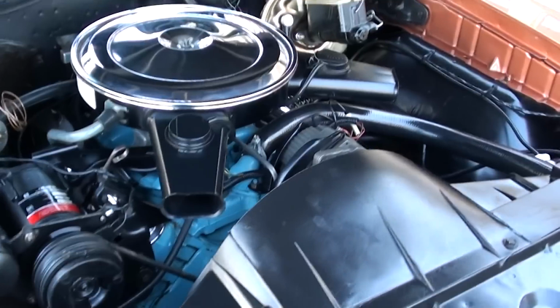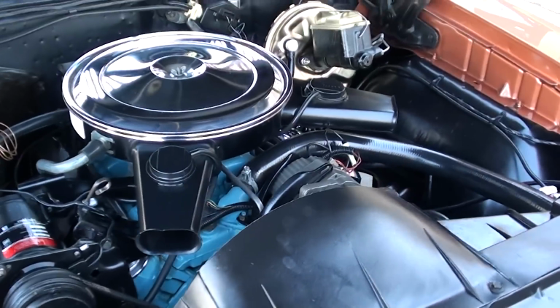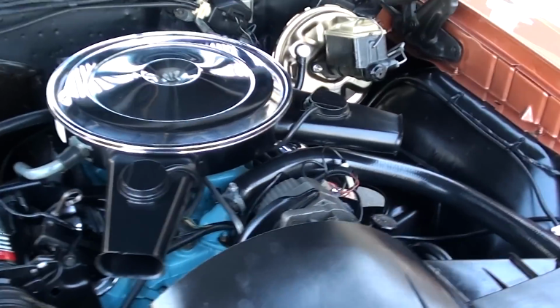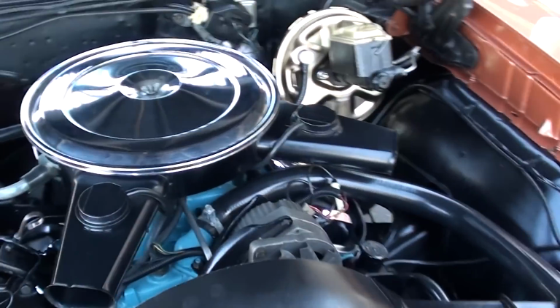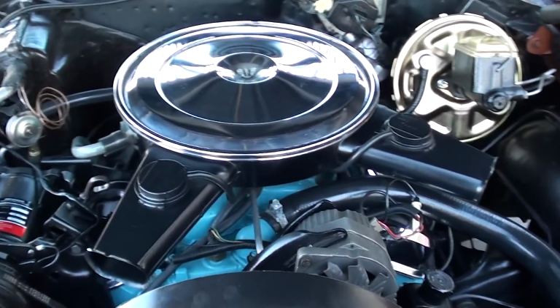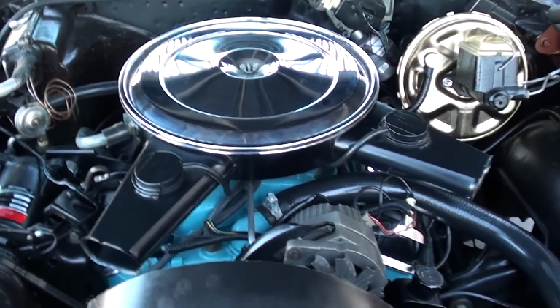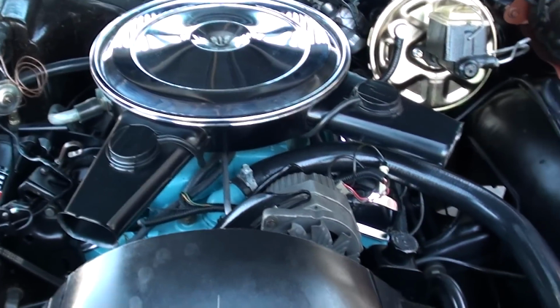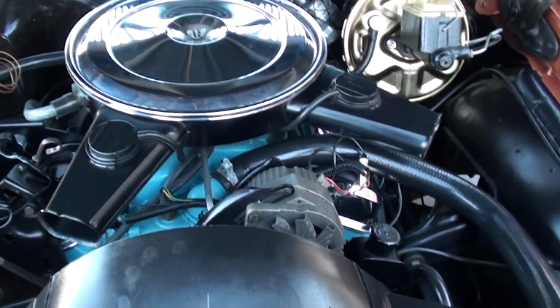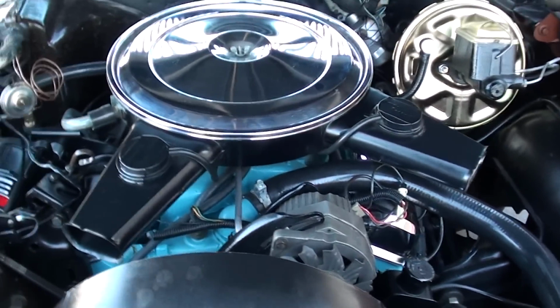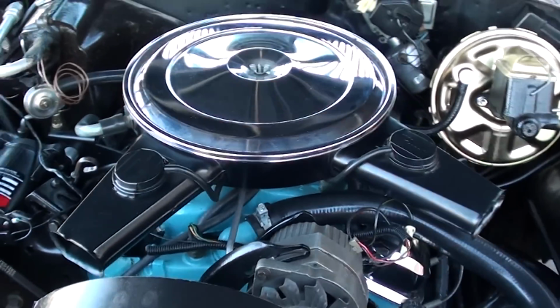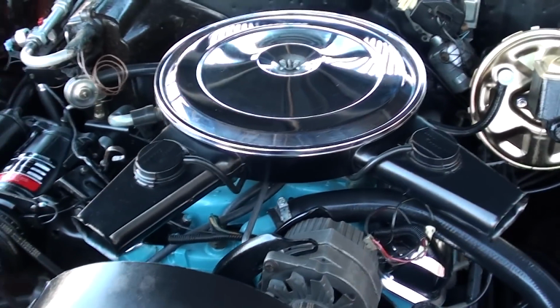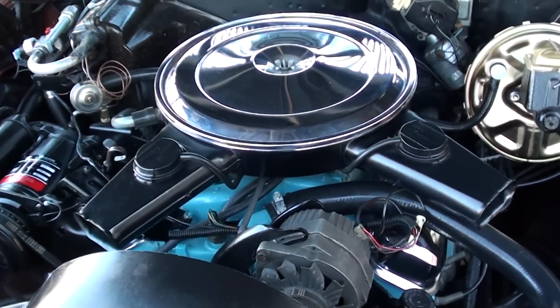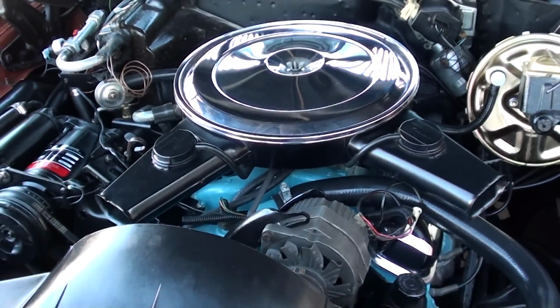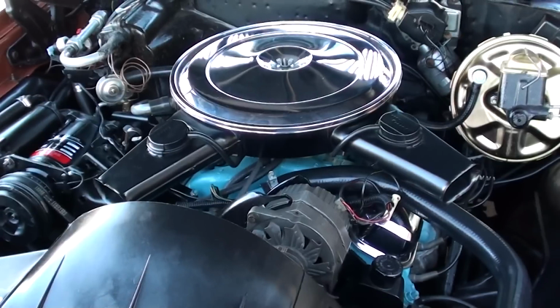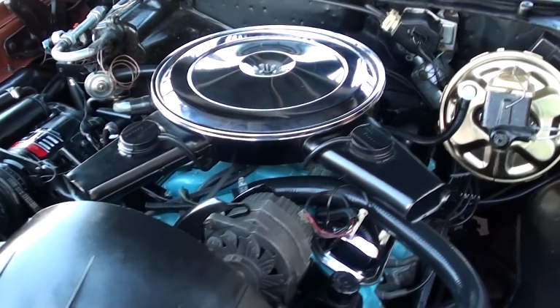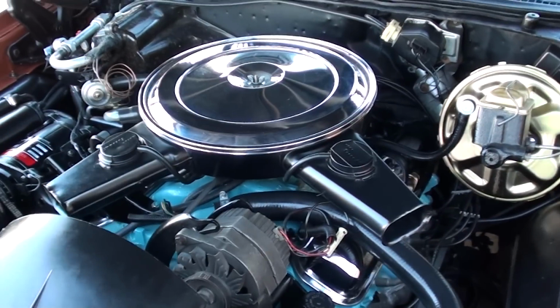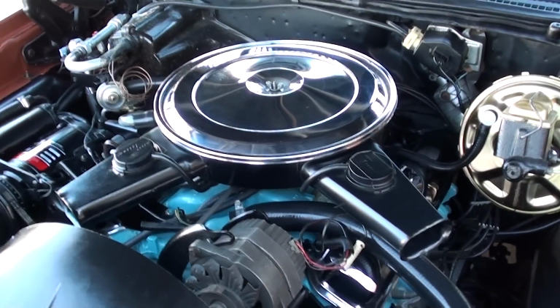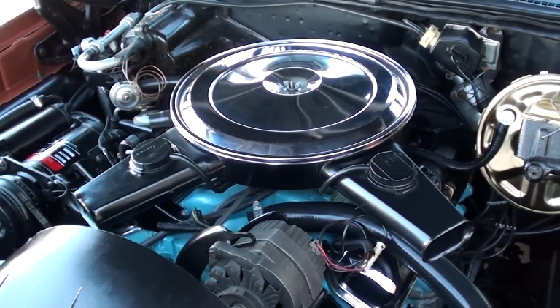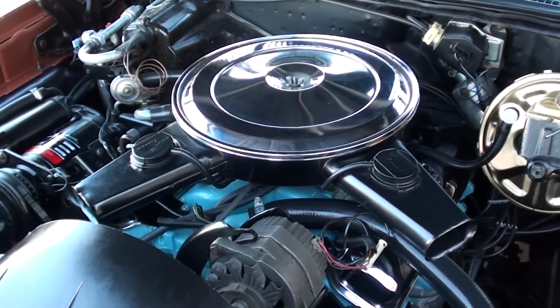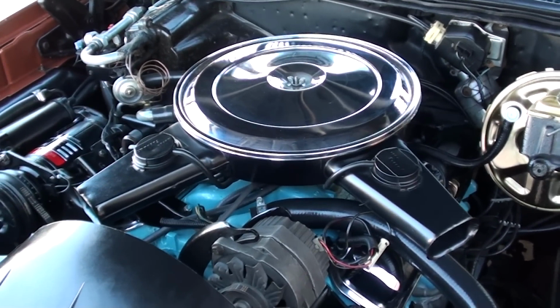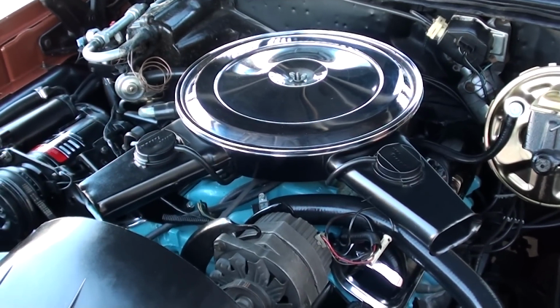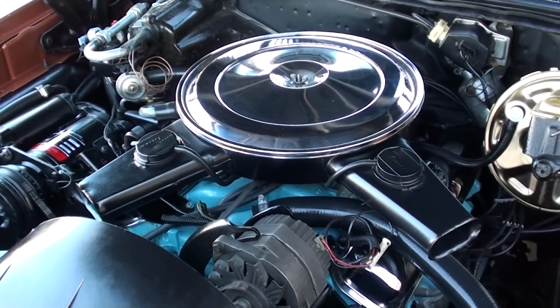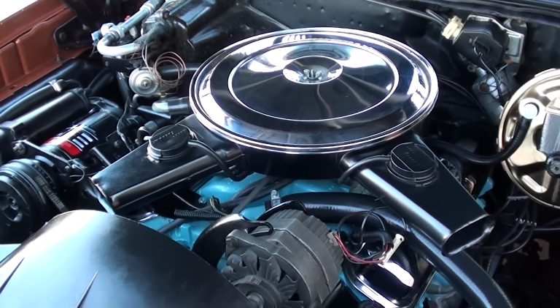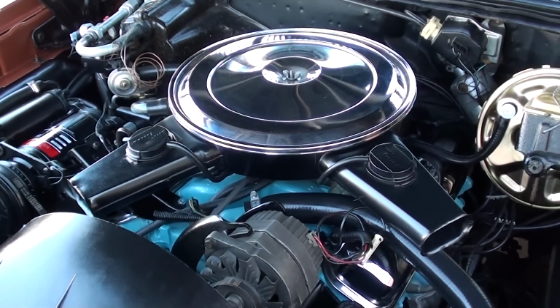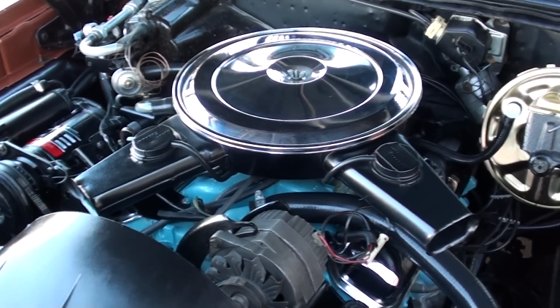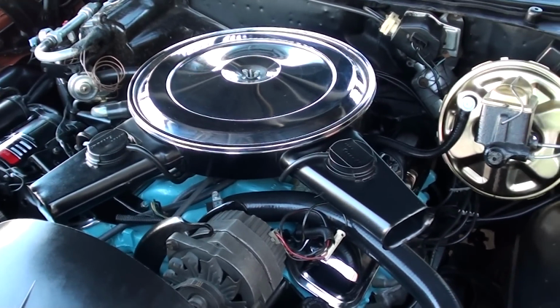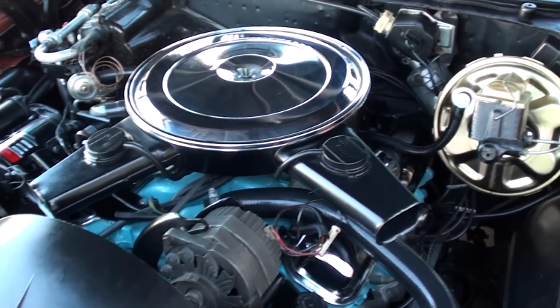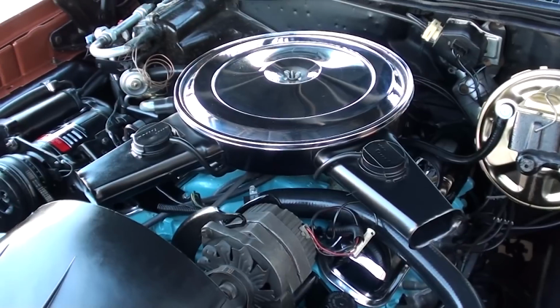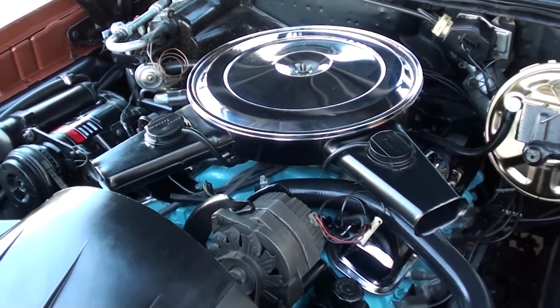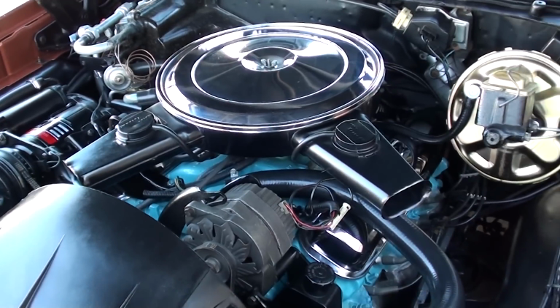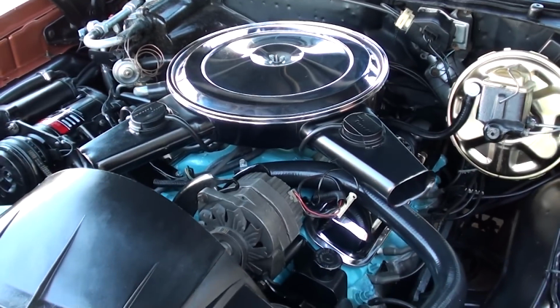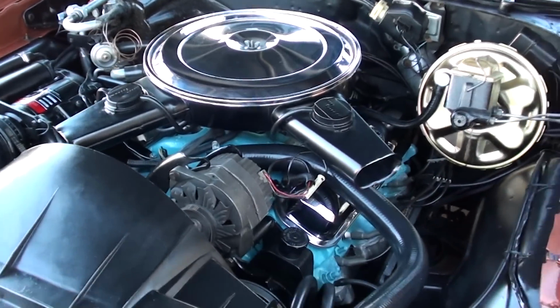Again, it's not the matching numbers motor. We've crawled under there to try to verify the numbers and we know it's not matching numbers. But it is a 71-date-coded block — 400, 300-horsepower engine, four-barrel, stock intake.